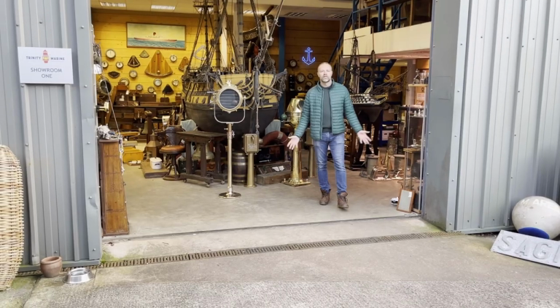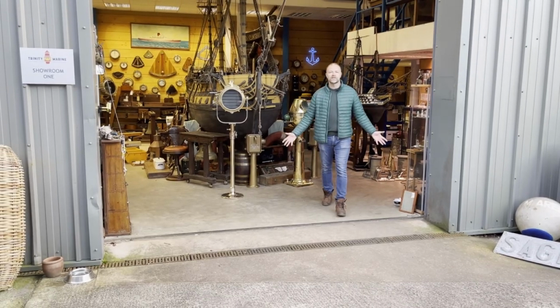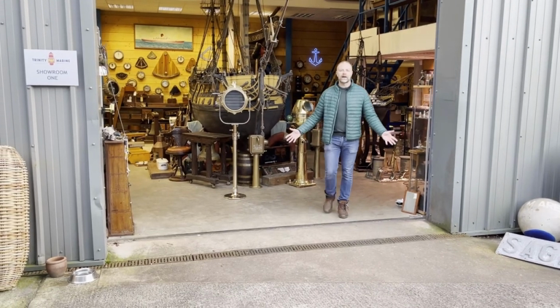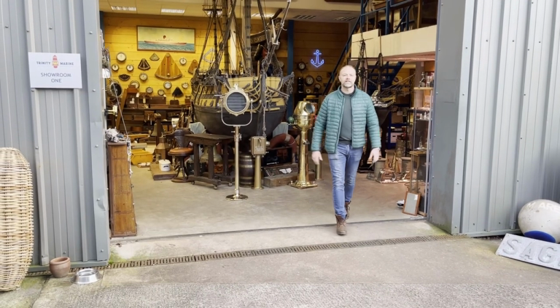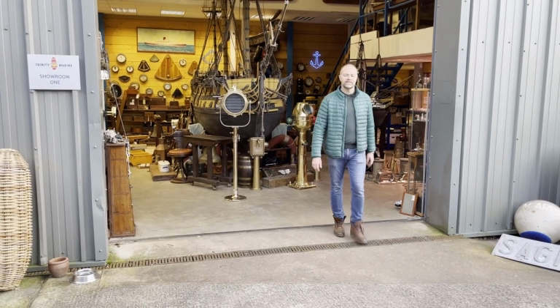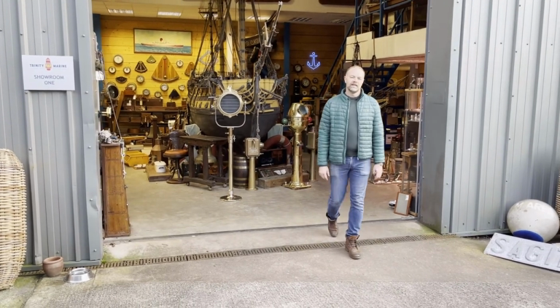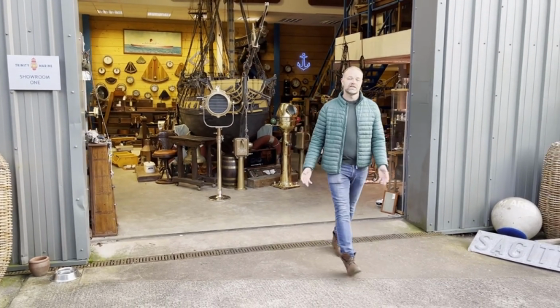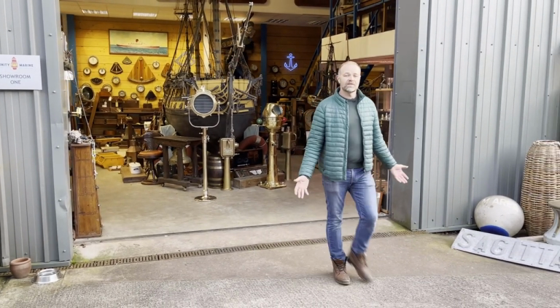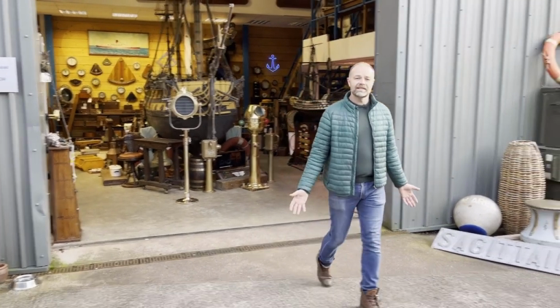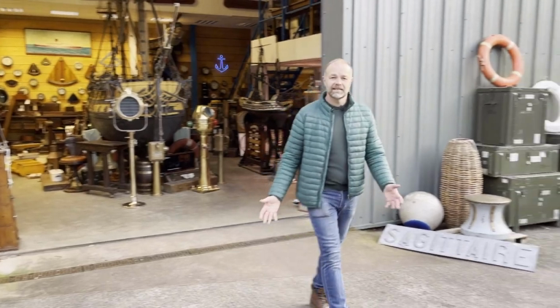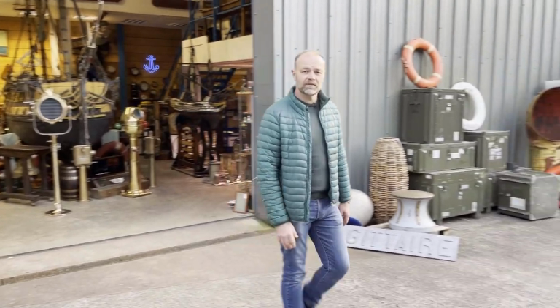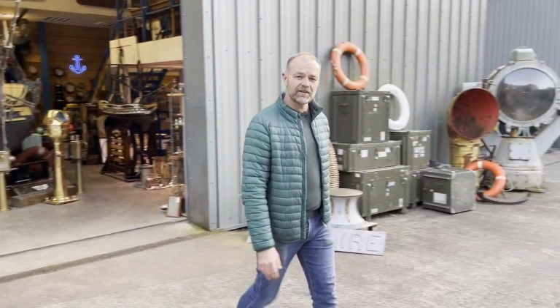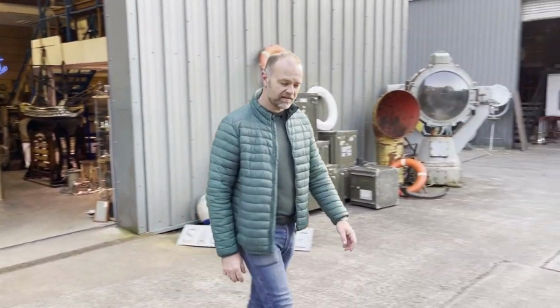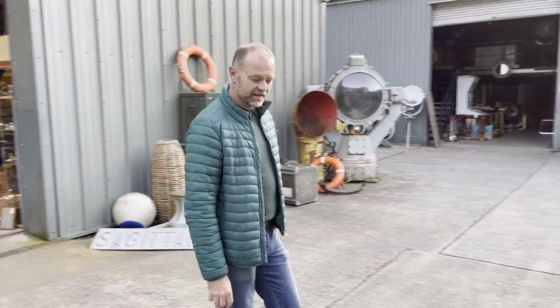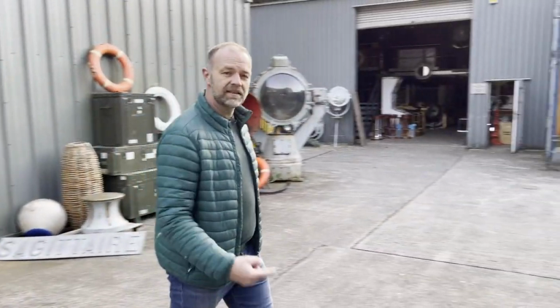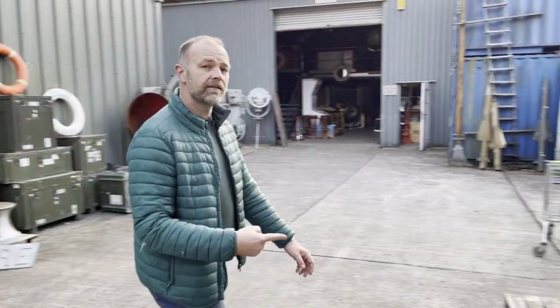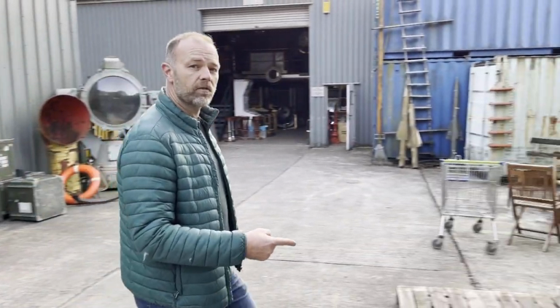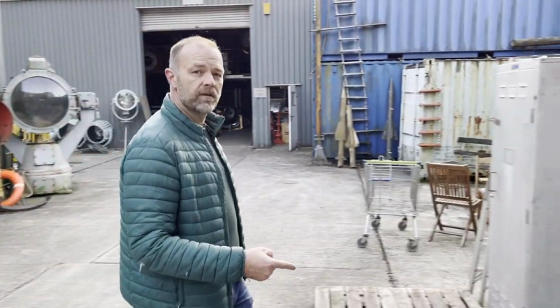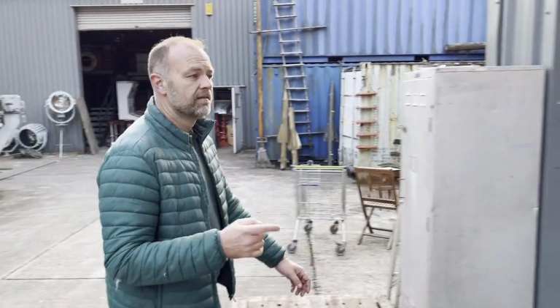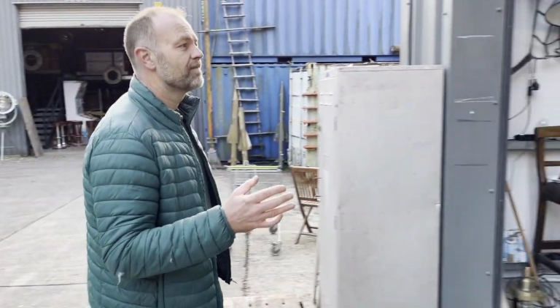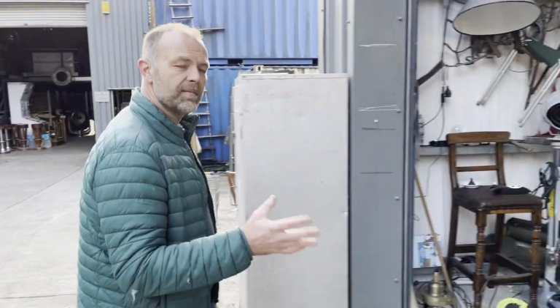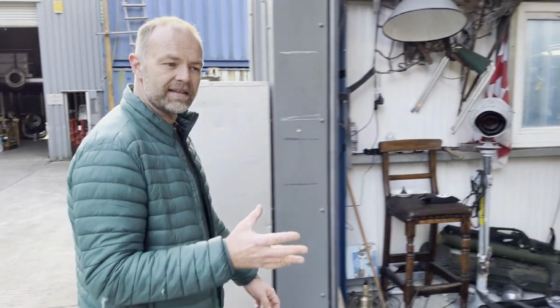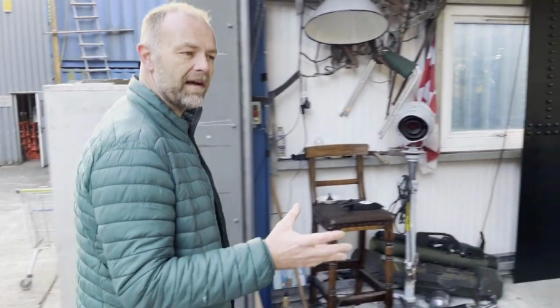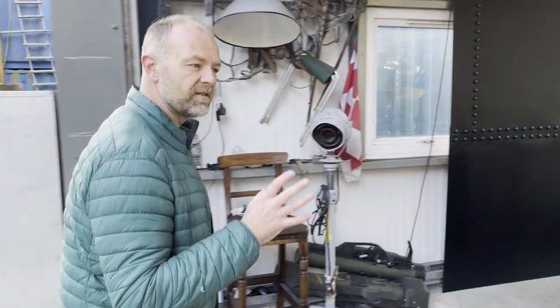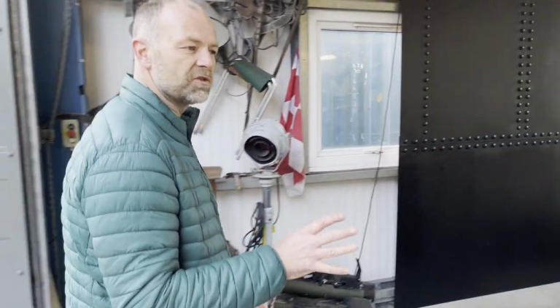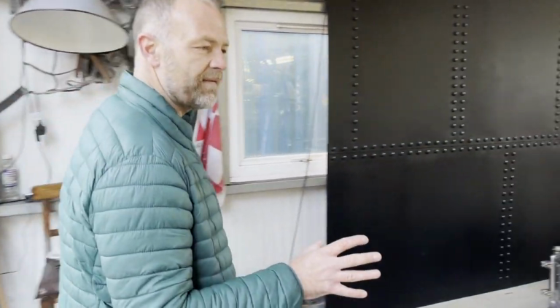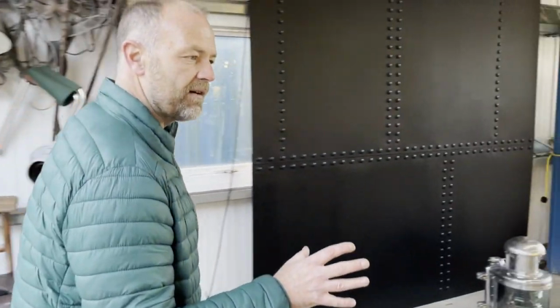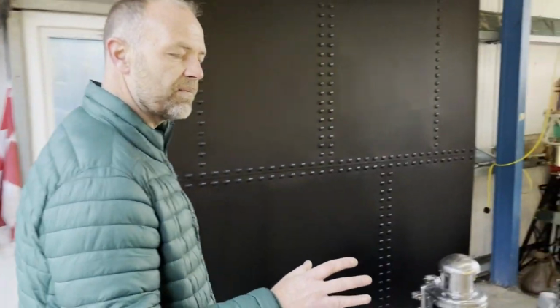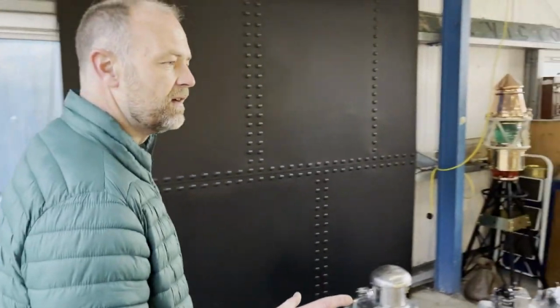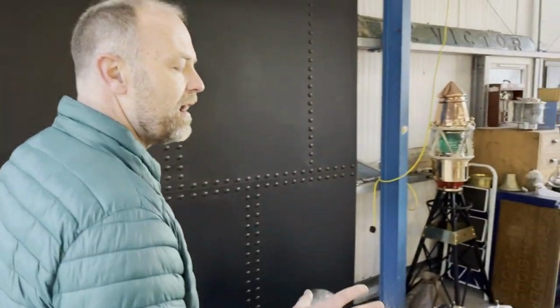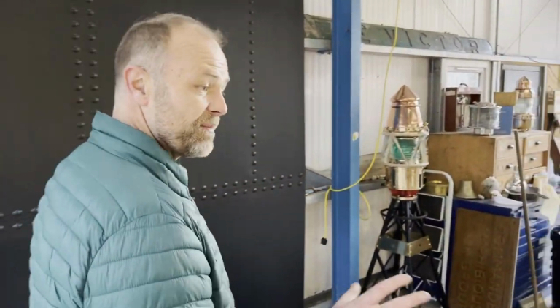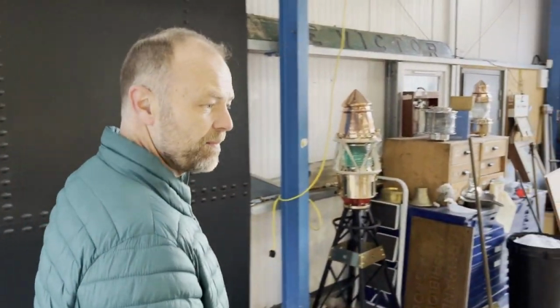Hi guys, welcome back to Trinity Marine, the world's largest marine antiques and decor reclamation yard. Today I'm going to give you a walkthrough of some of the gear that's coming back from the most important ship that we've ever salvaged from: HMS Hermes.